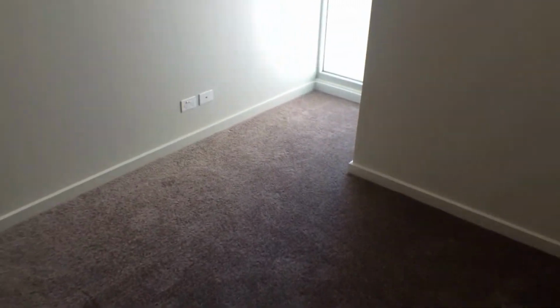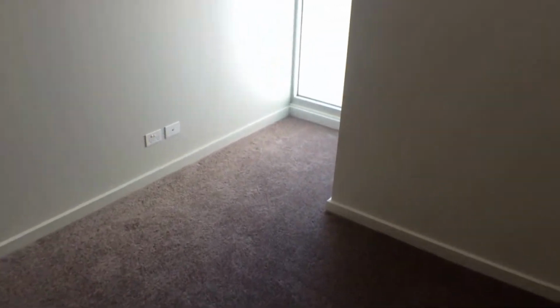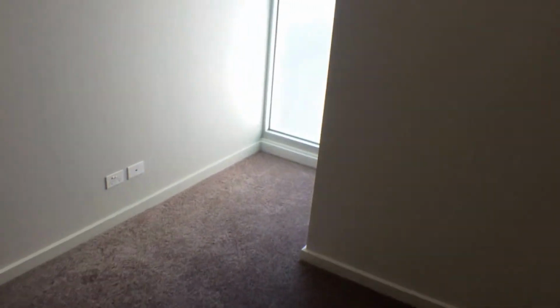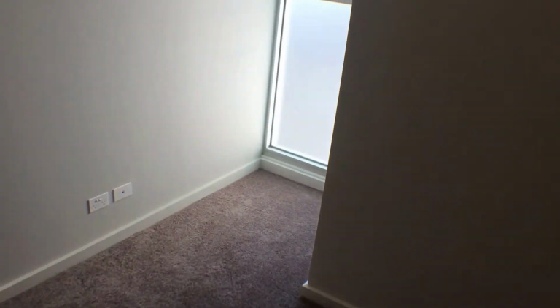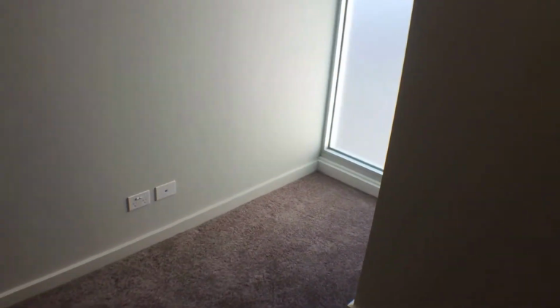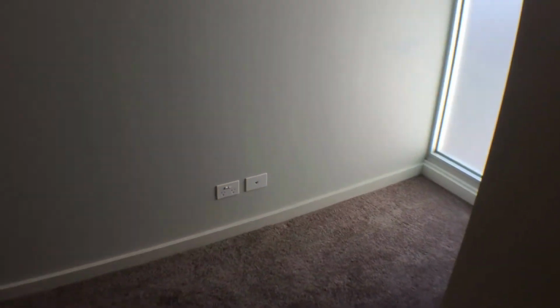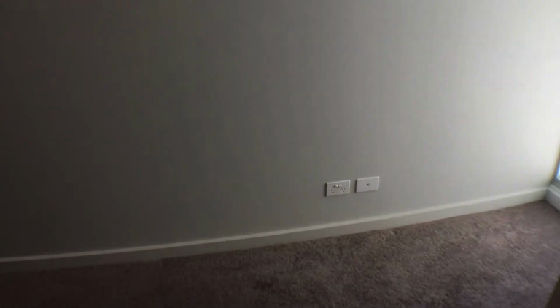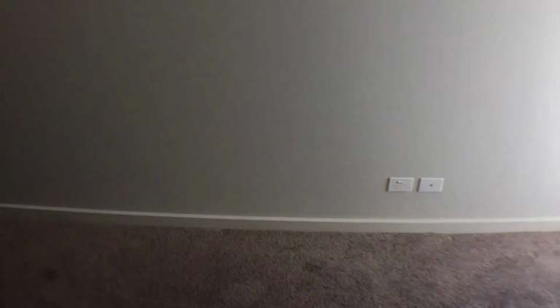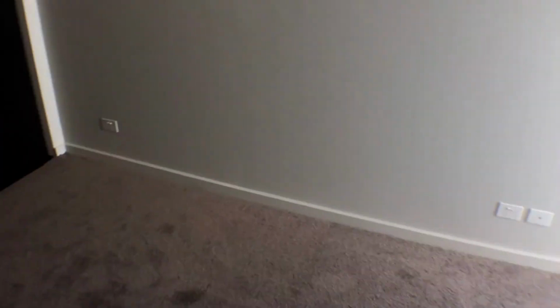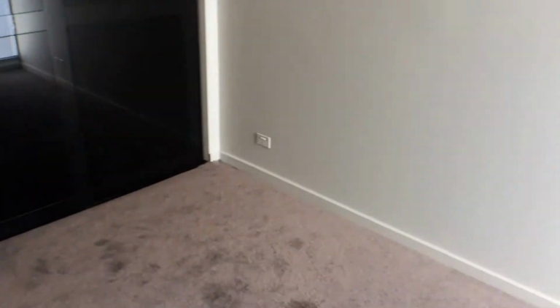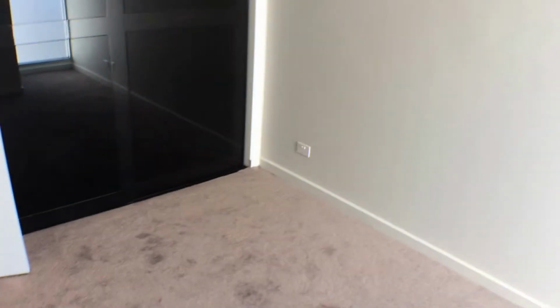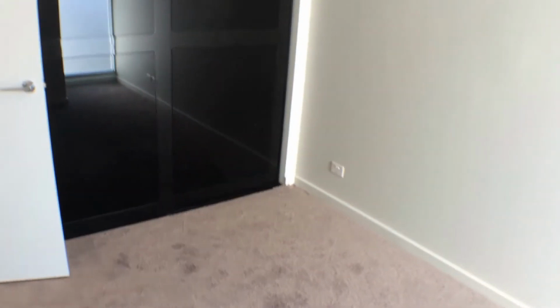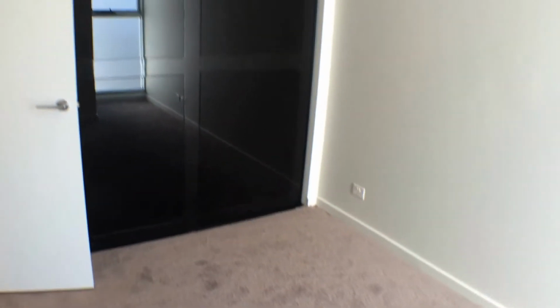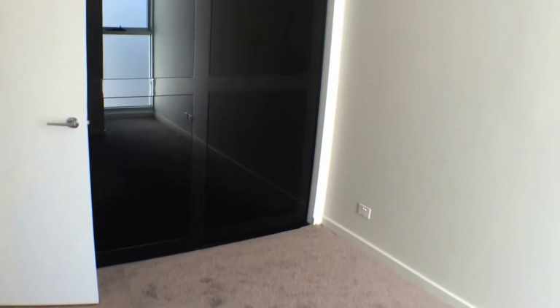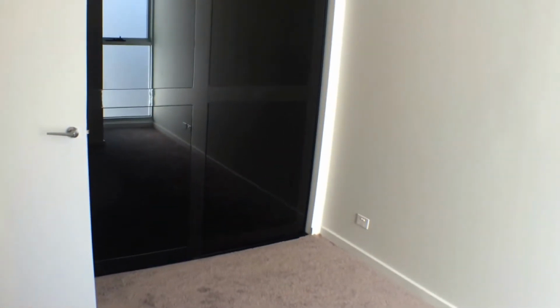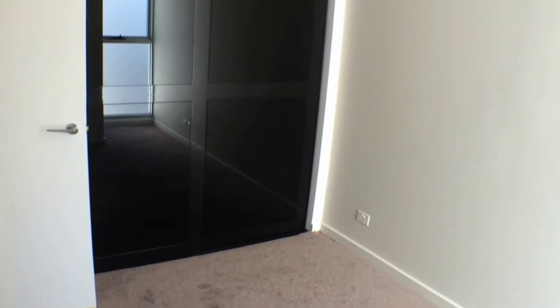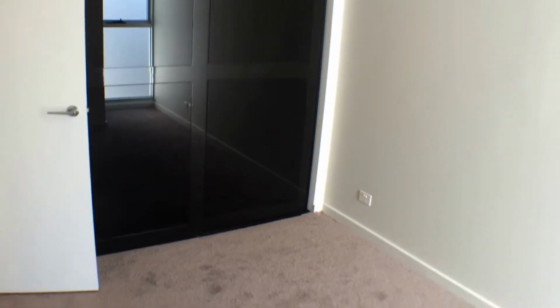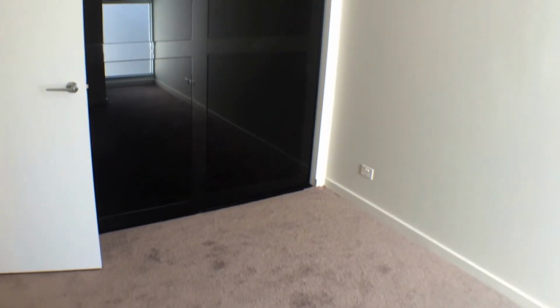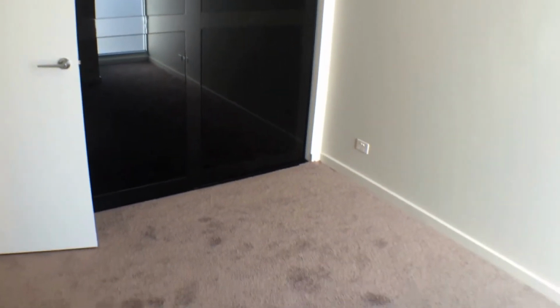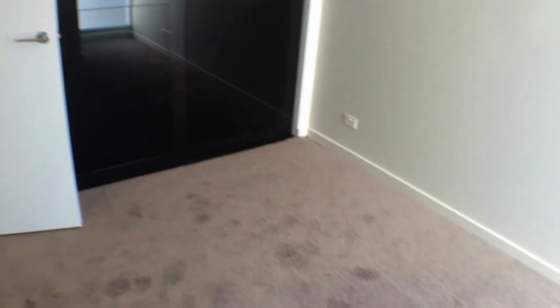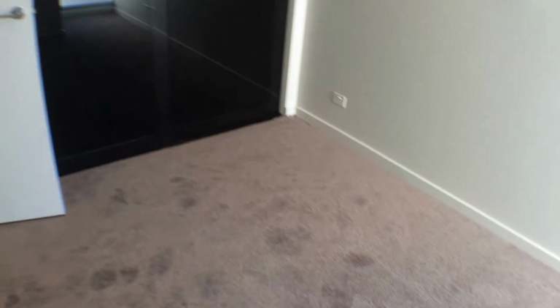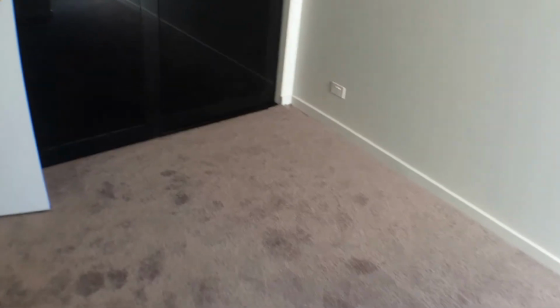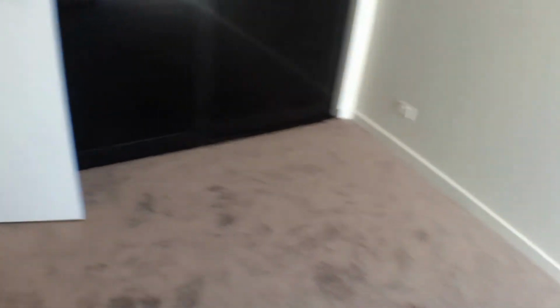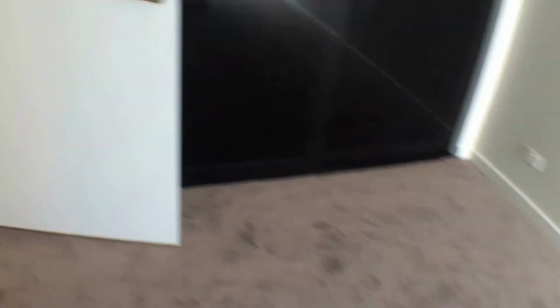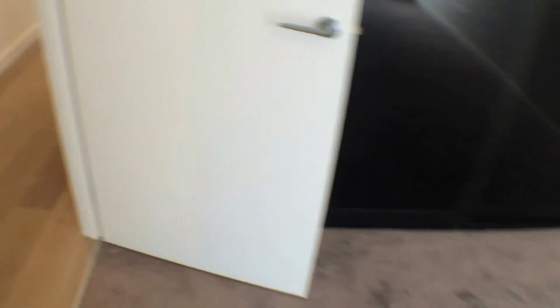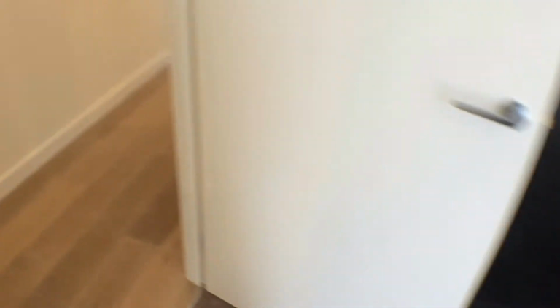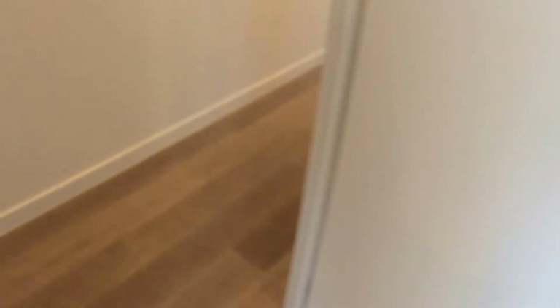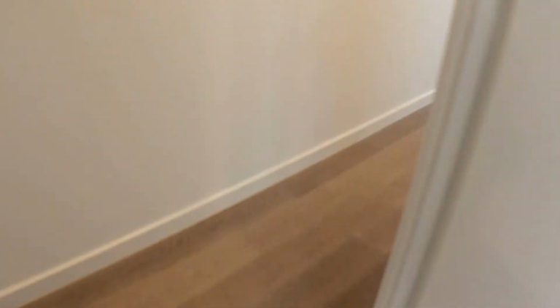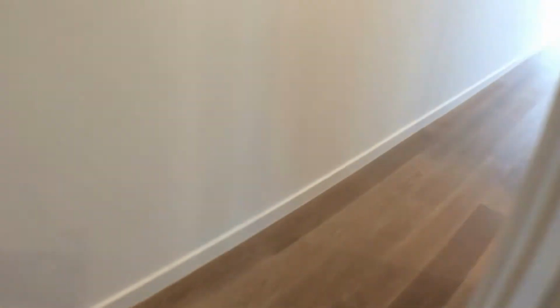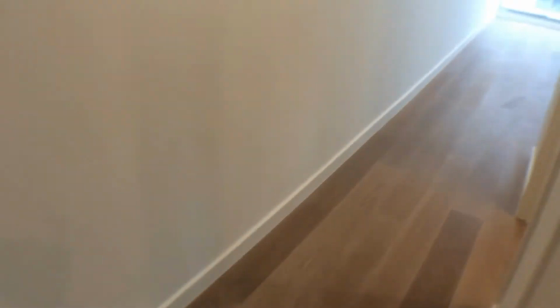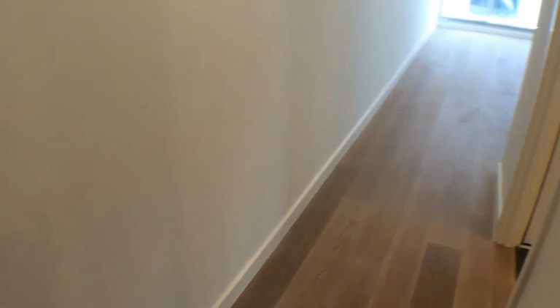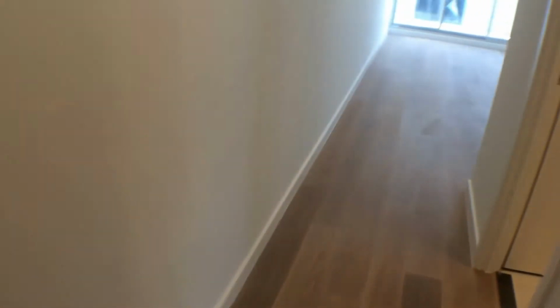Moving into the bedroom — great natural light once again. And behind me you've got a full bank of built-in robes. This bedroom is a great size for your queen size bed and a couple of bedside tables.